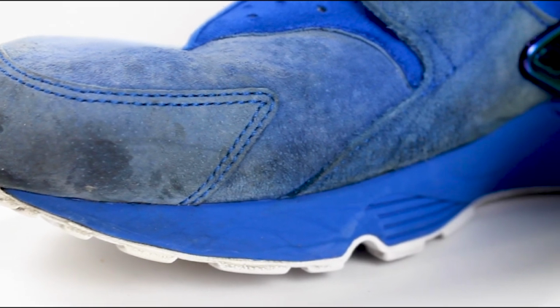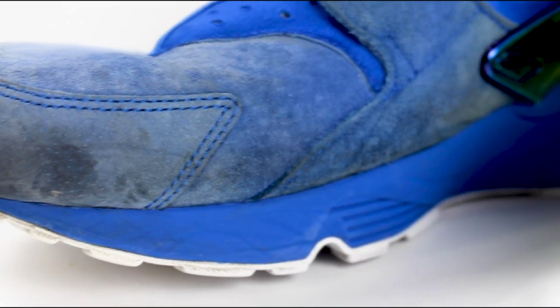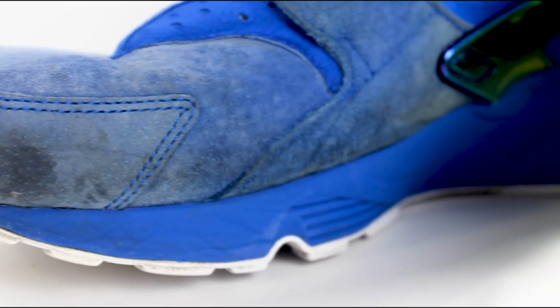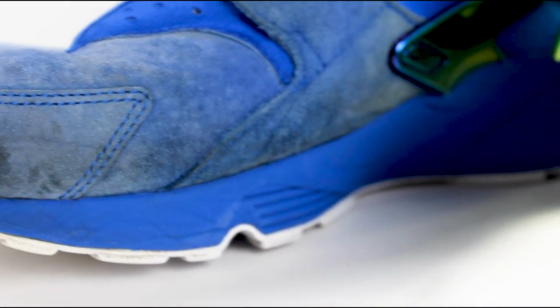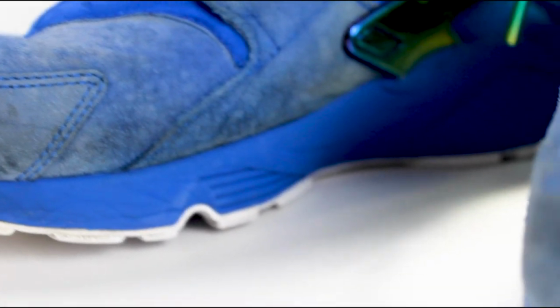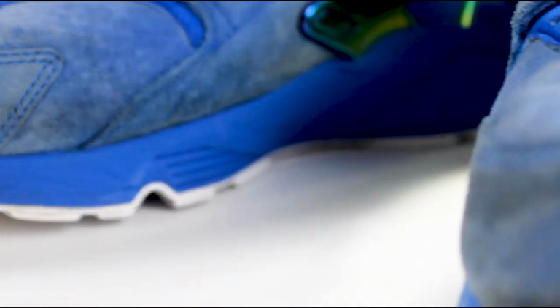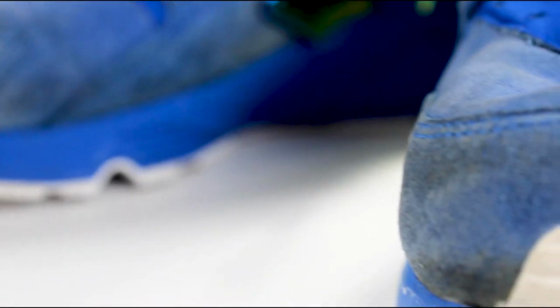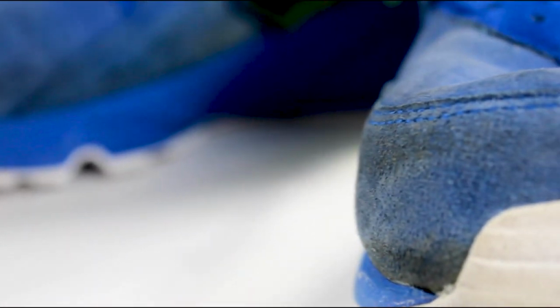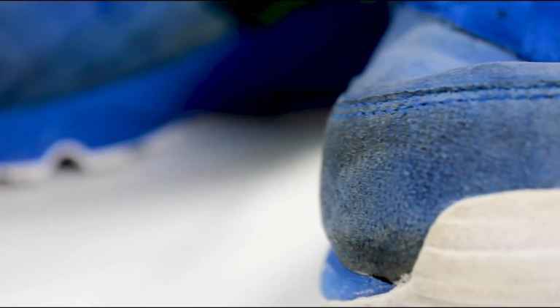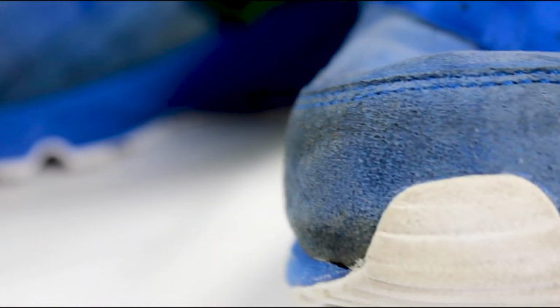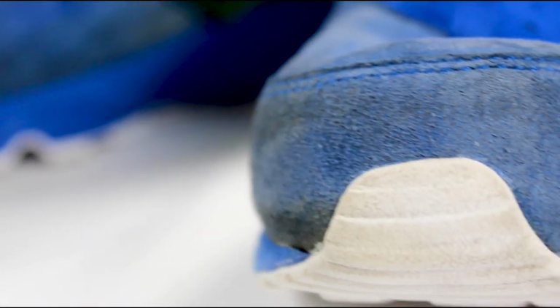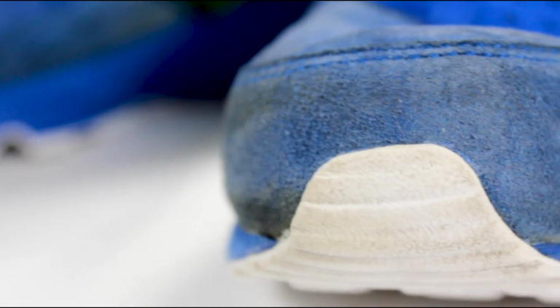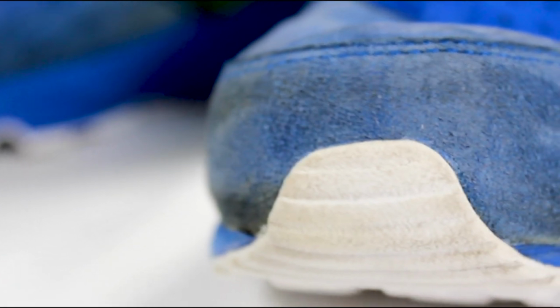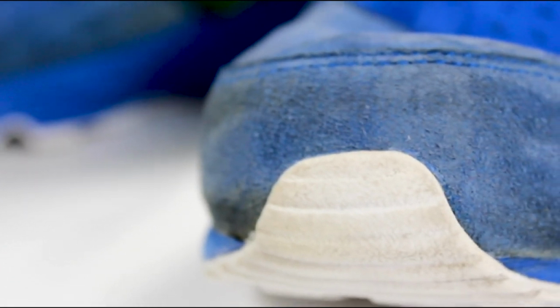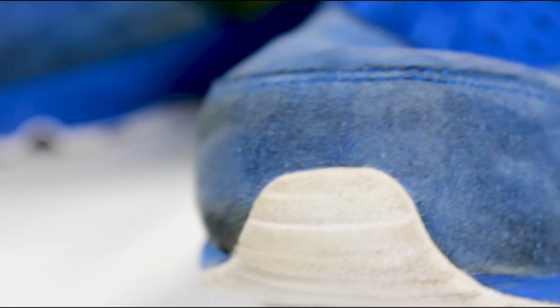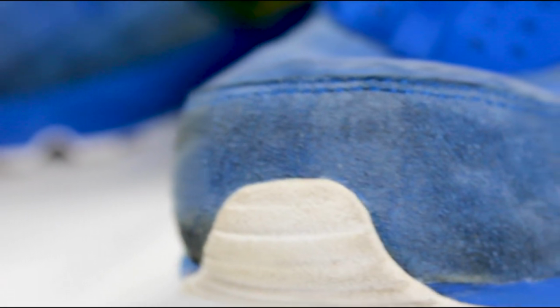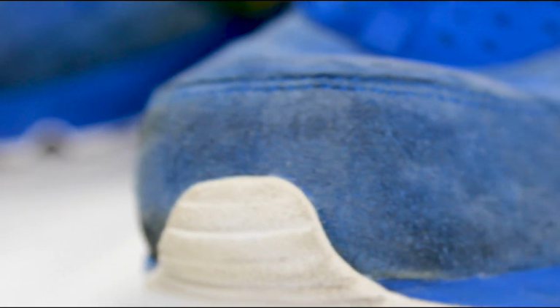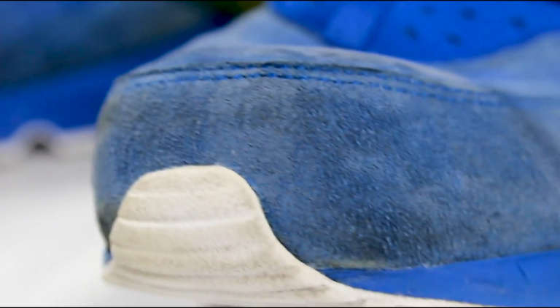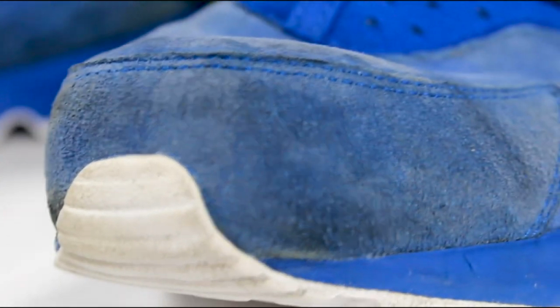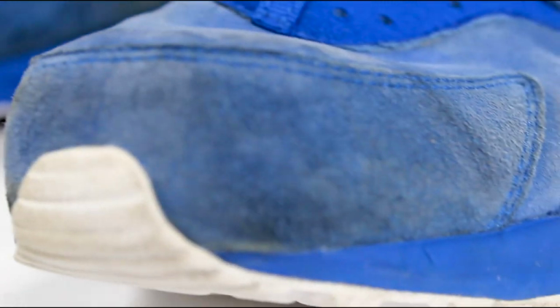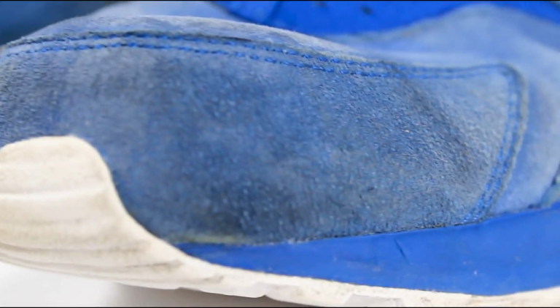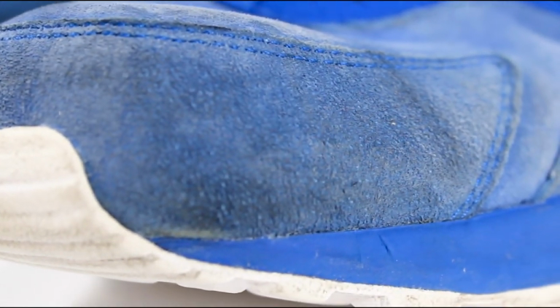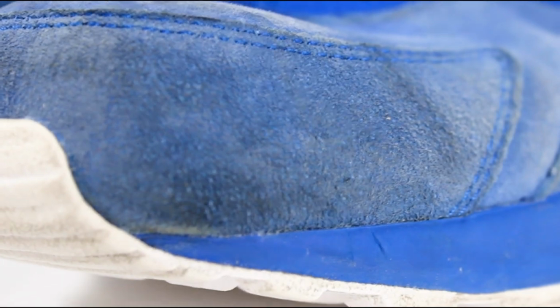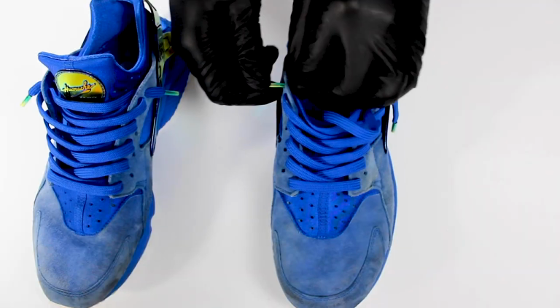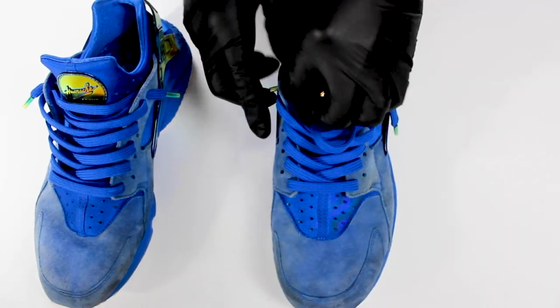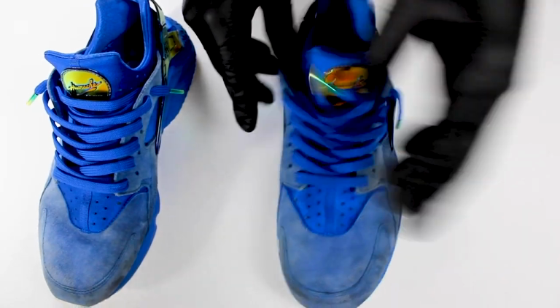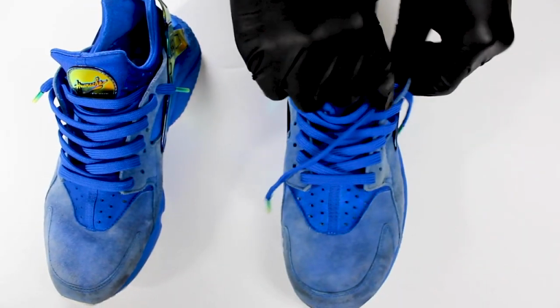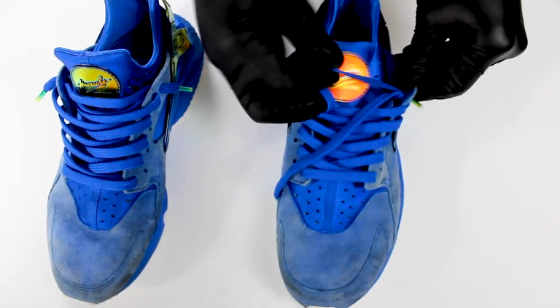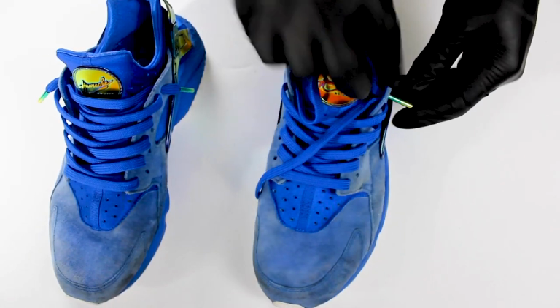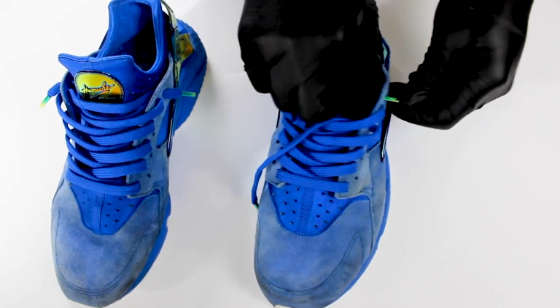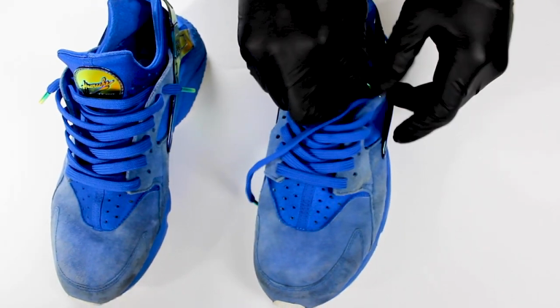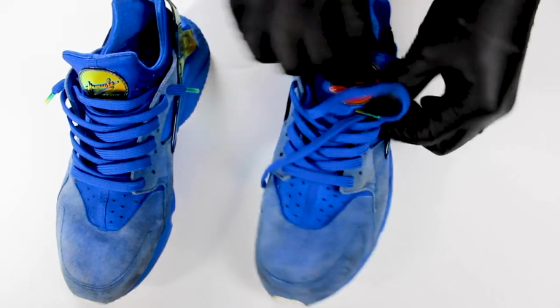What's going on world? I'm the Revive King, and I'm here to take you through our suede cleaning process on these Undefeated Hirachis using Just Suede. Let's get it moving by unlacing these kicks.